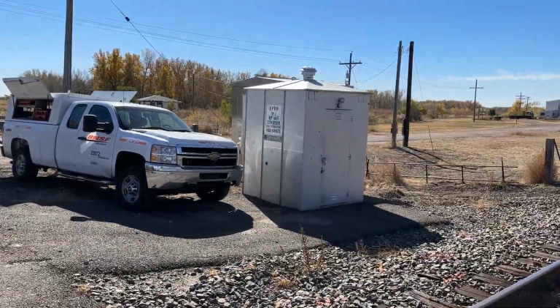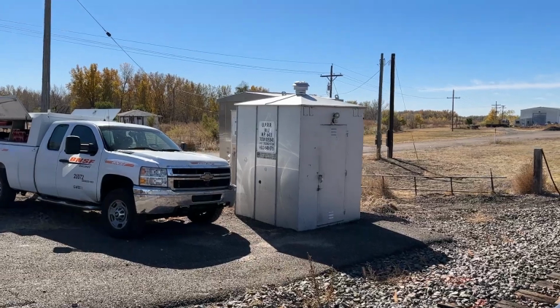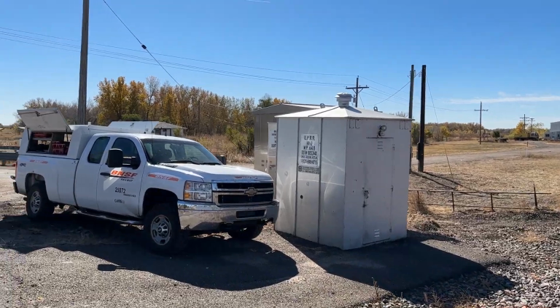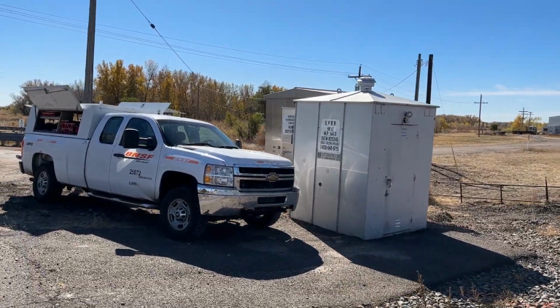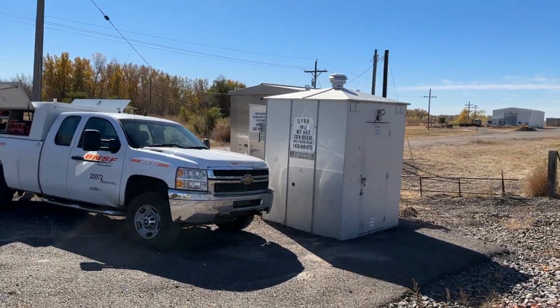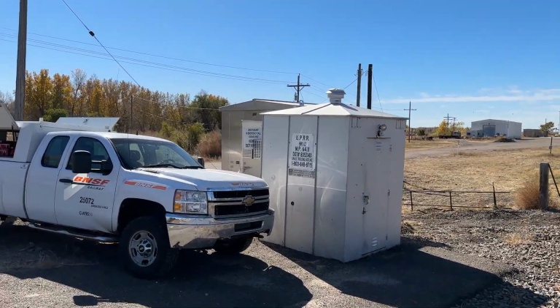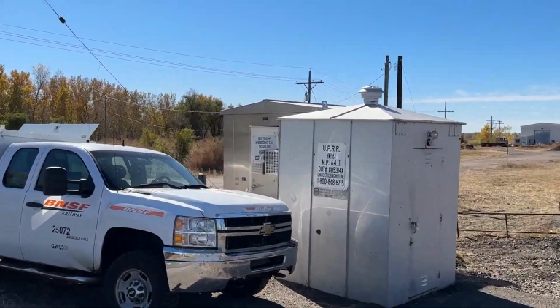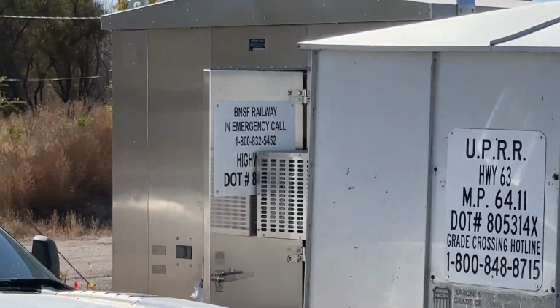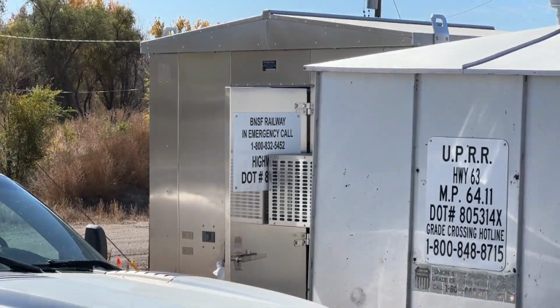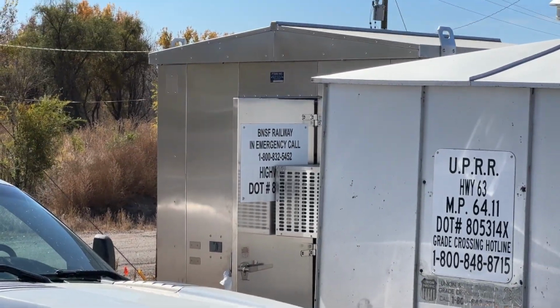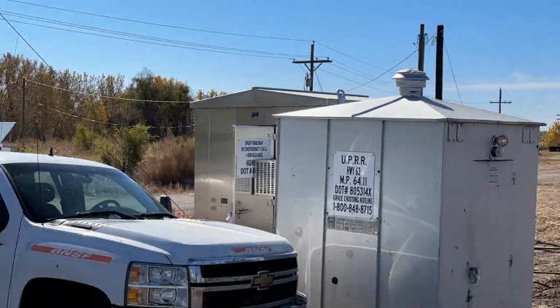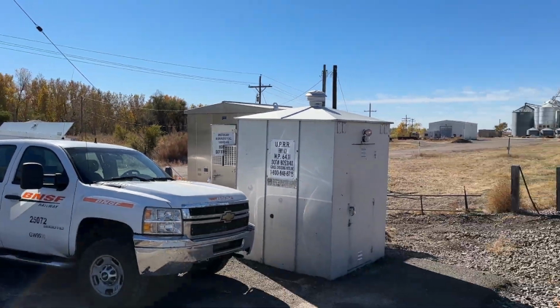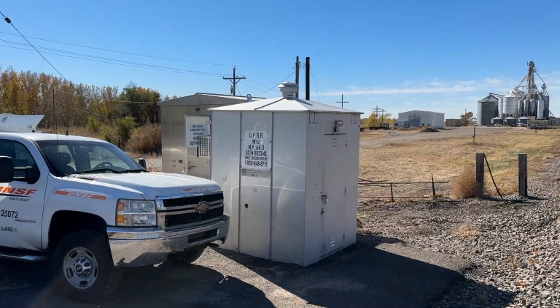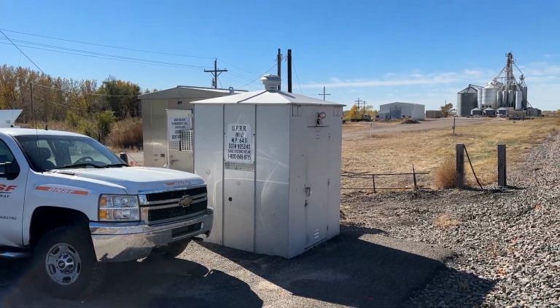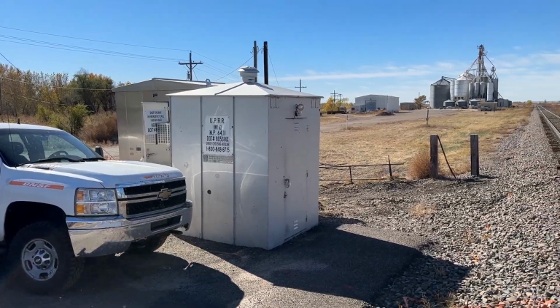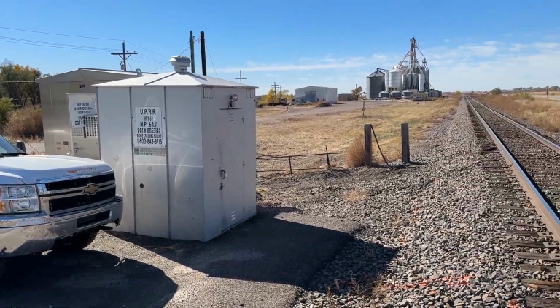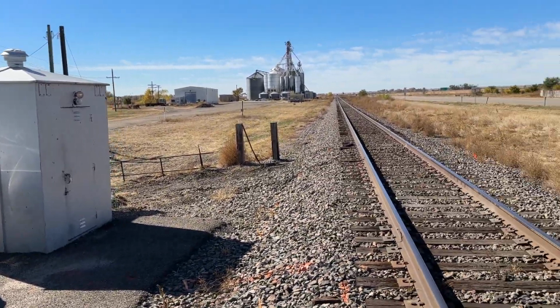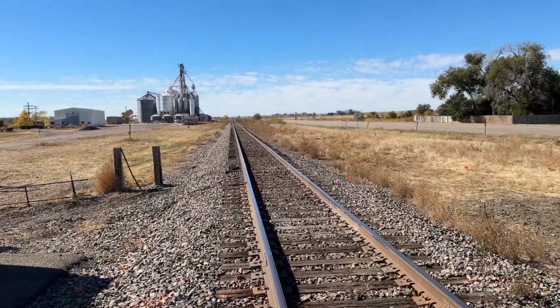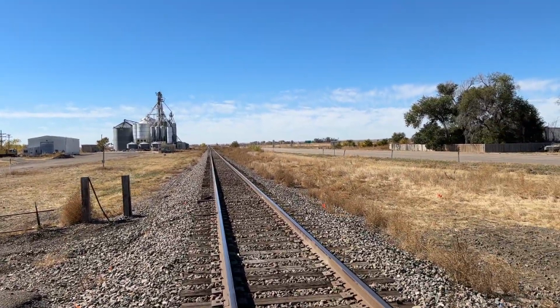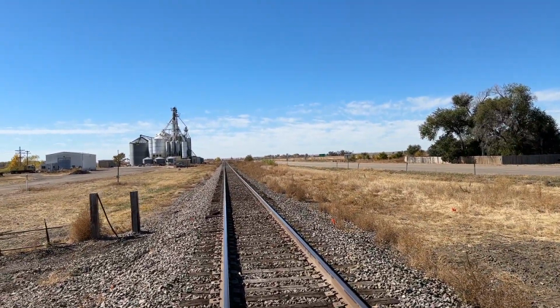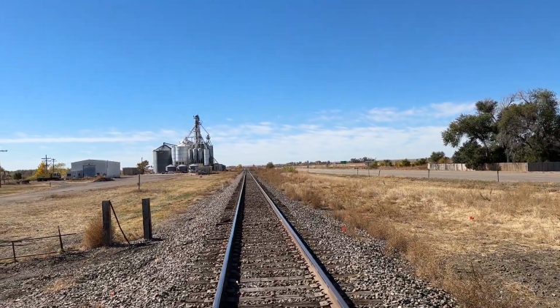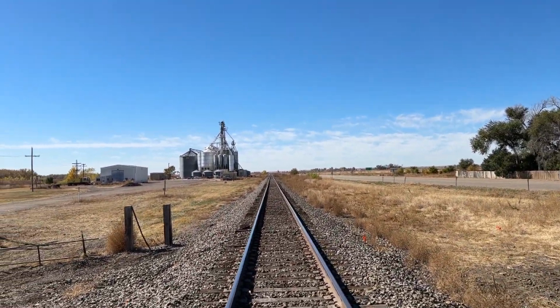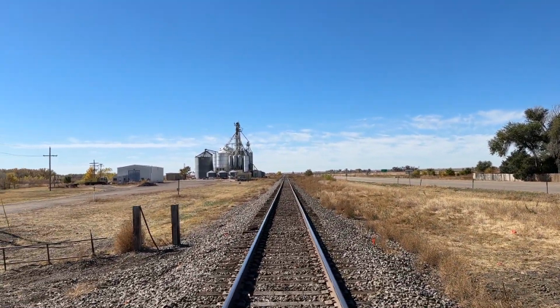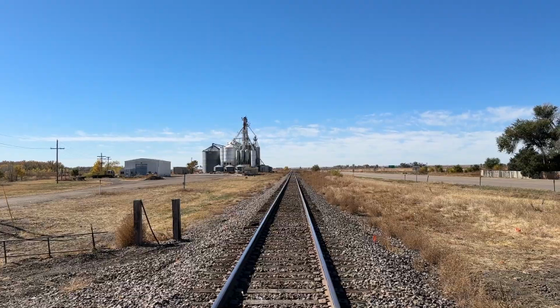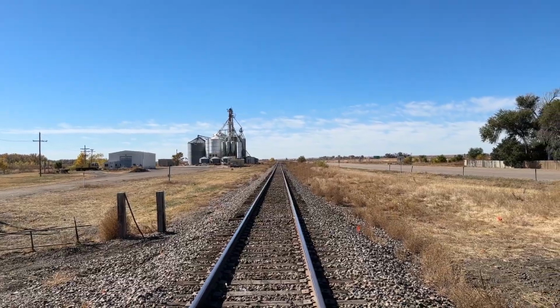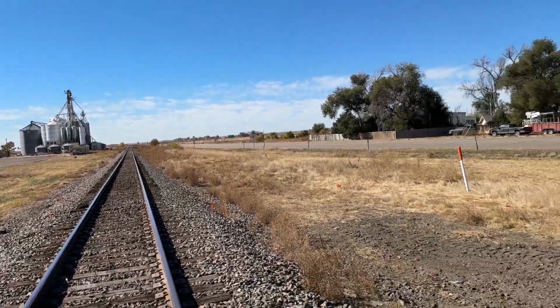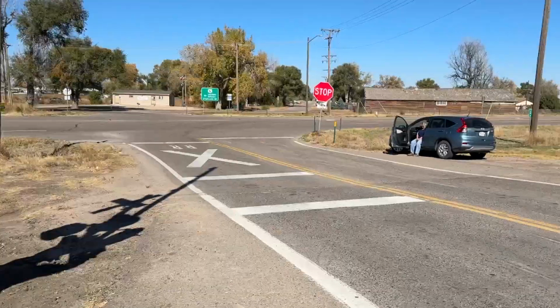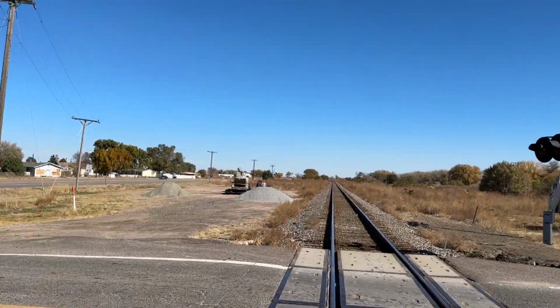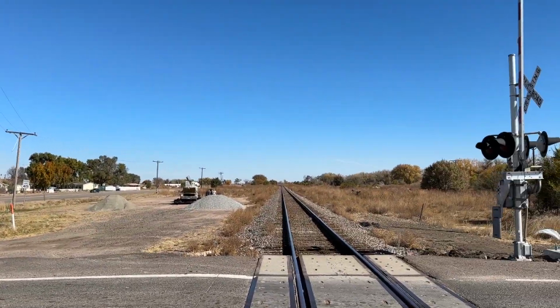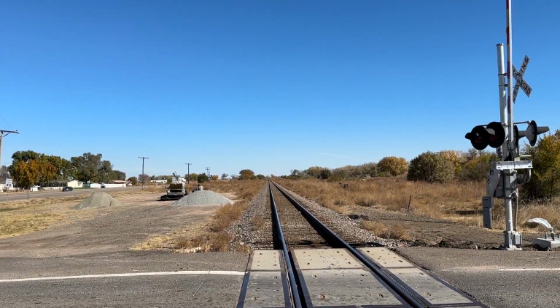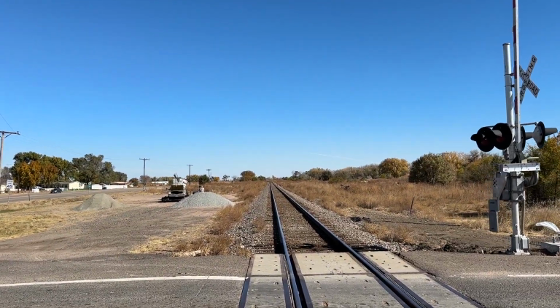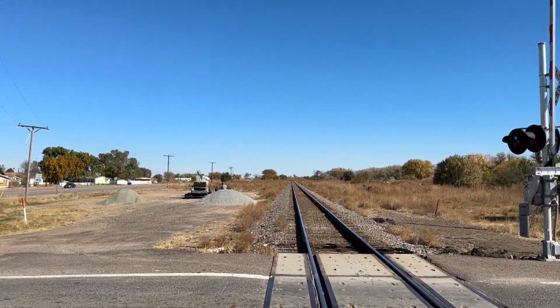There's the other foundation right here. There's a signal maintainer working here, and there's a new relay case — it's just the old UP one which is still in use. Here's the track looking west towards Brush, and the track looking east towards Sterling.